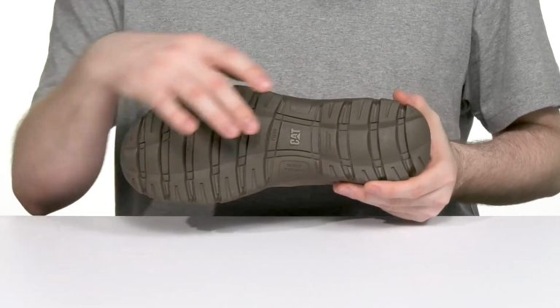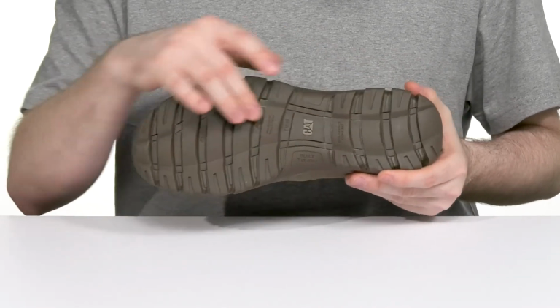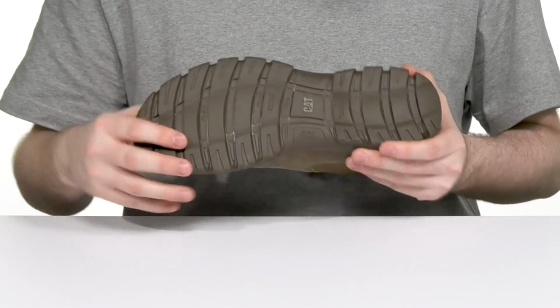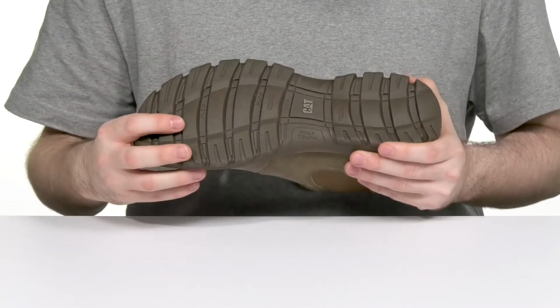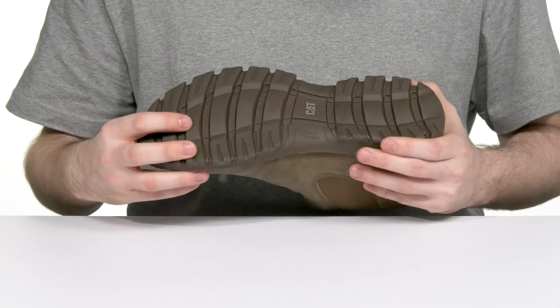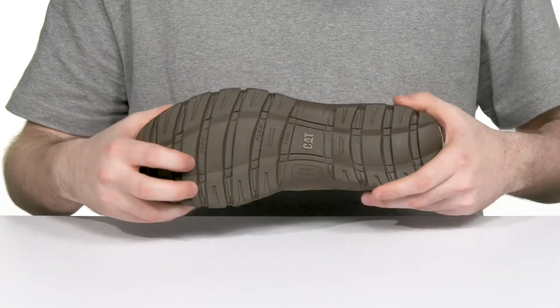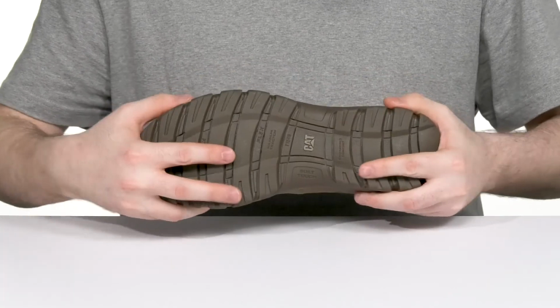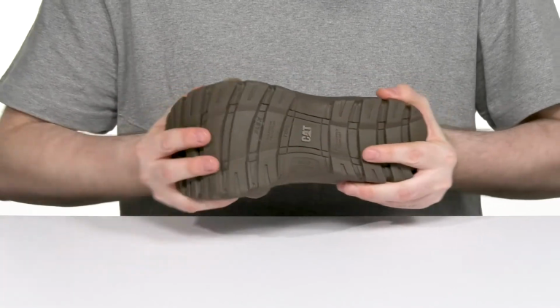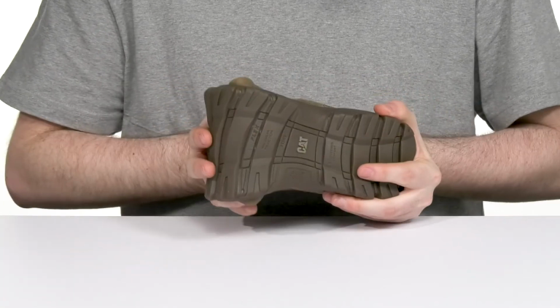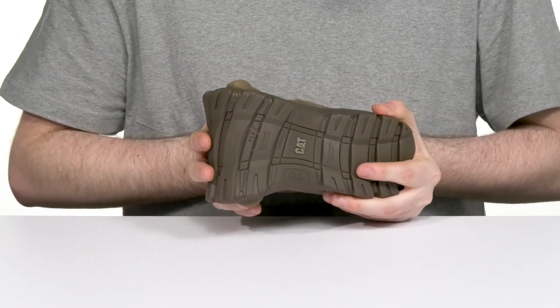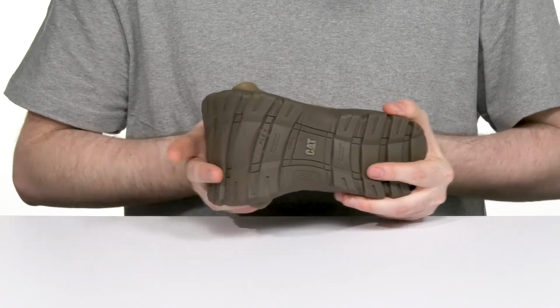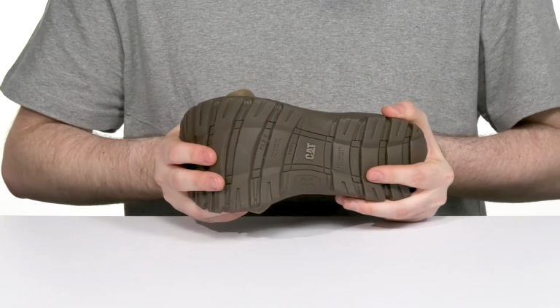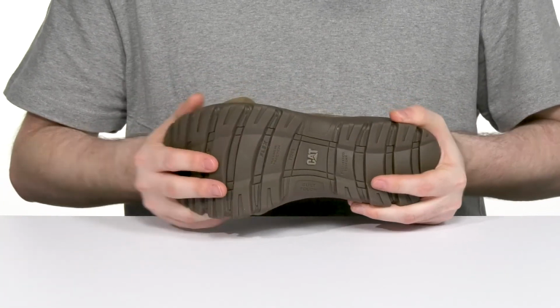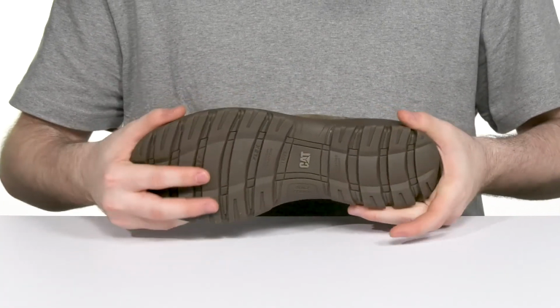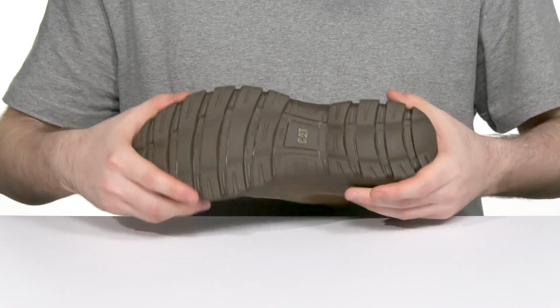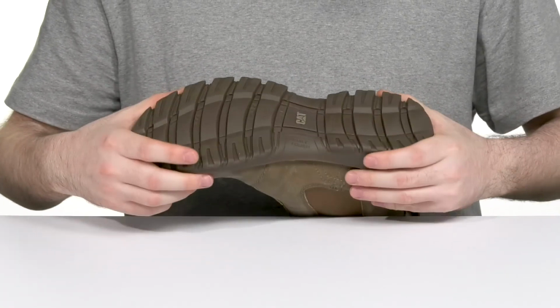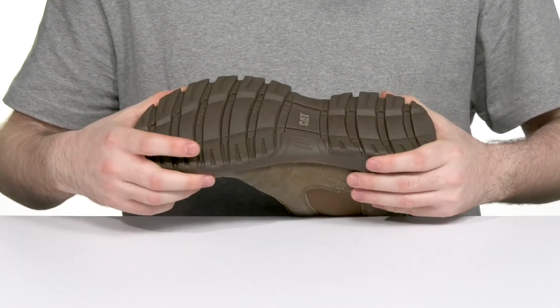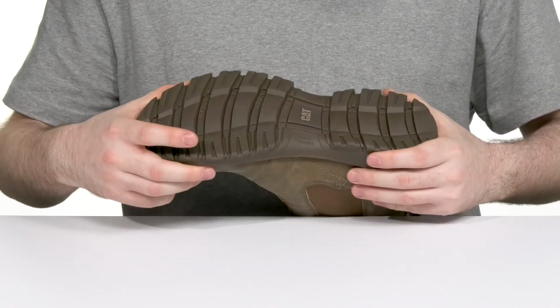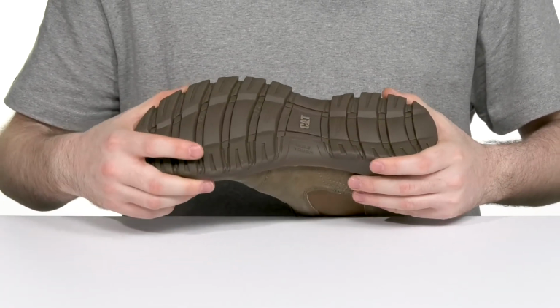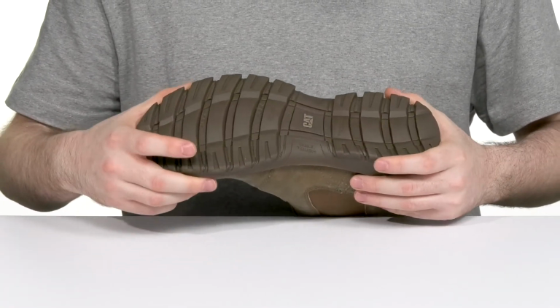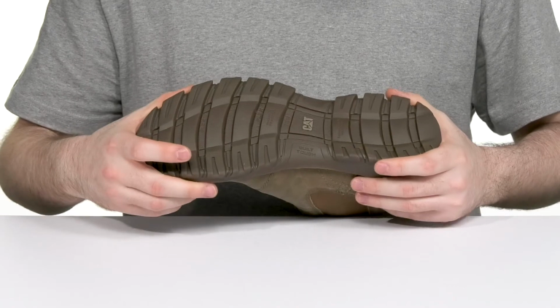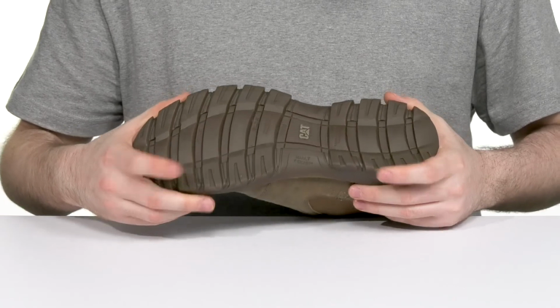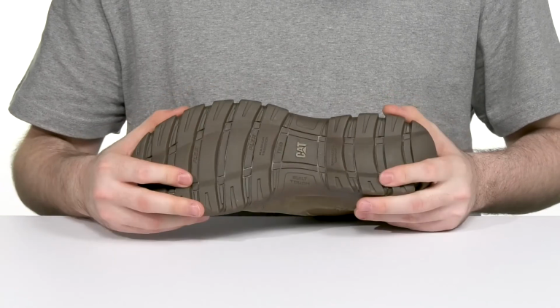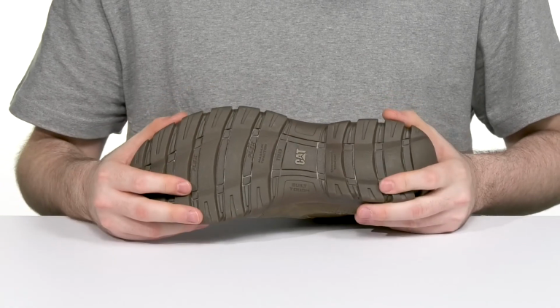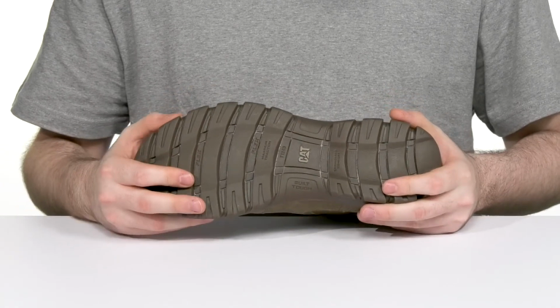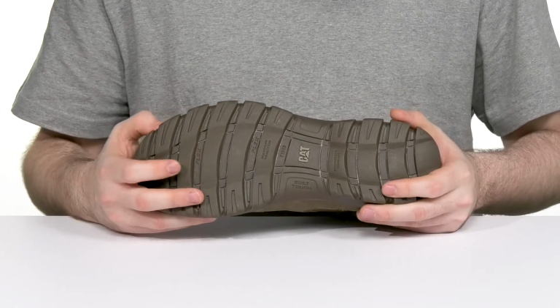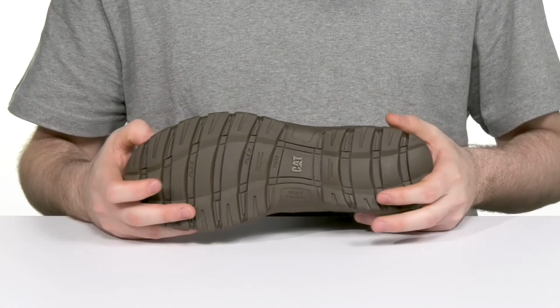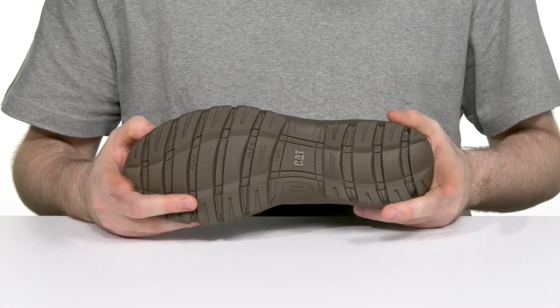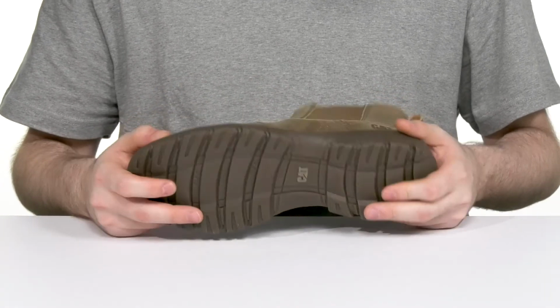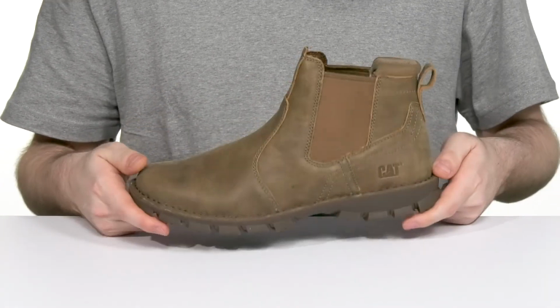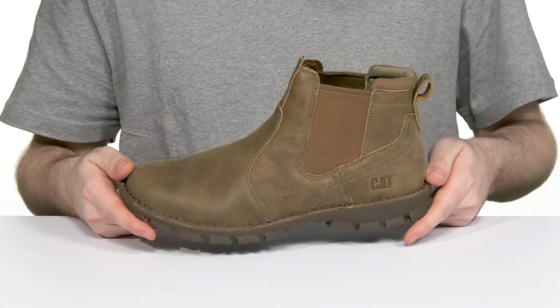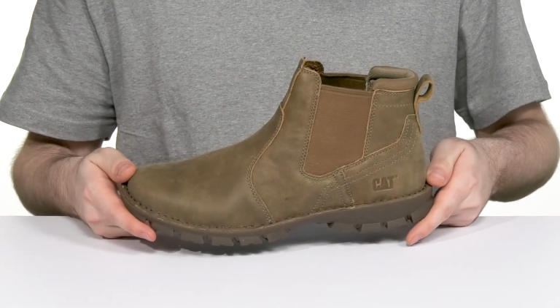It's also made with a reinforced weld stitch midsole, adding lots of strength, while its rubber outsole gives it reliable grip and traction with a ton of flex, especially in the forefoot. It's made for advanced comfort so you can stand for long hours at a time, enjoying your day to its fullest.